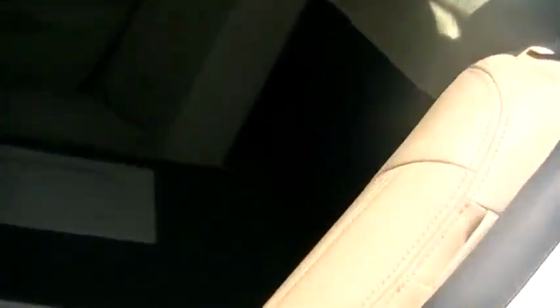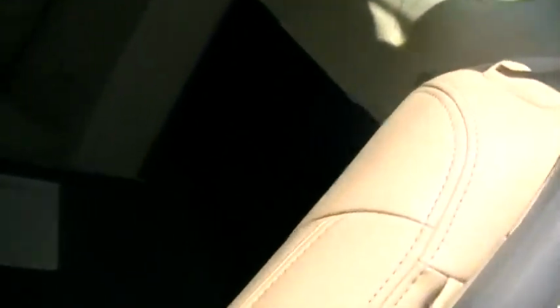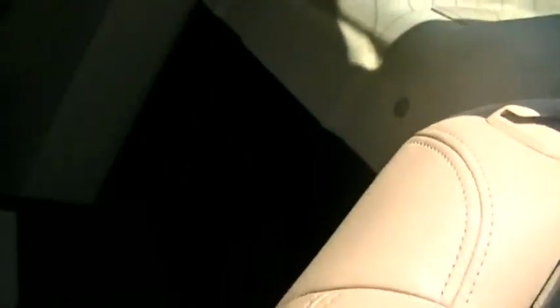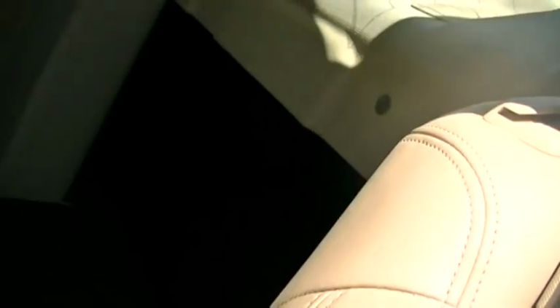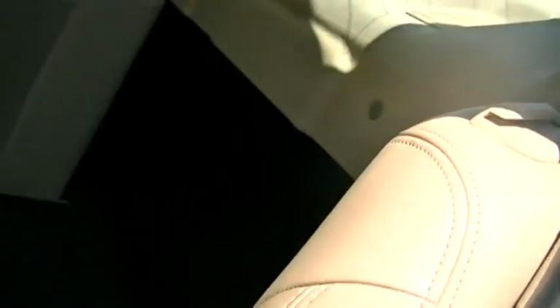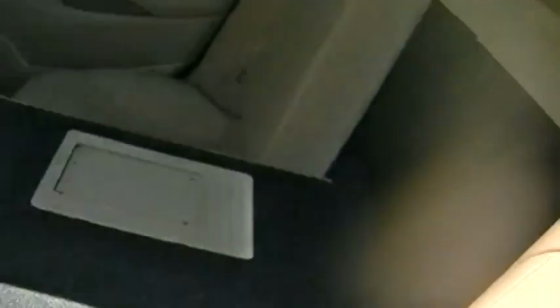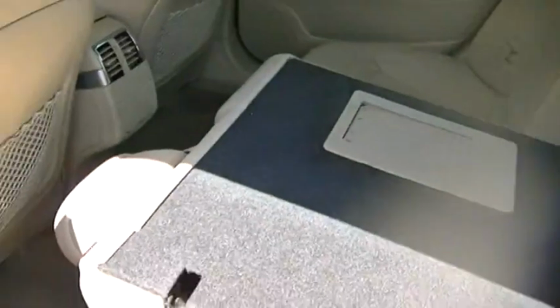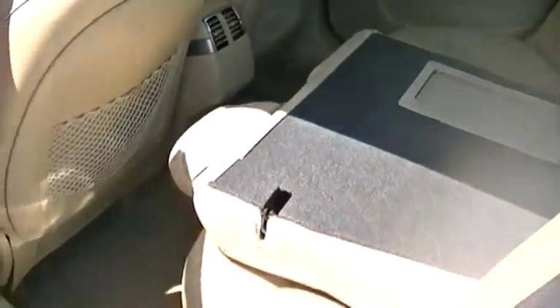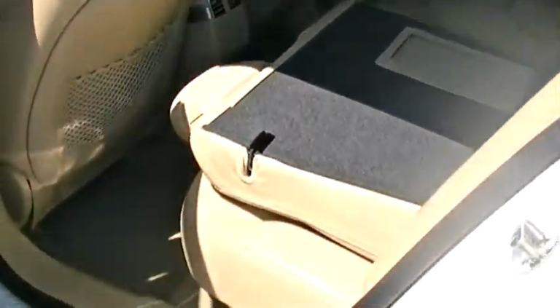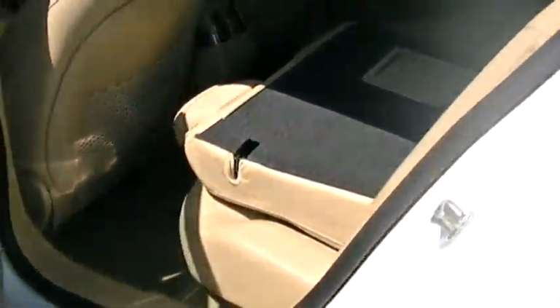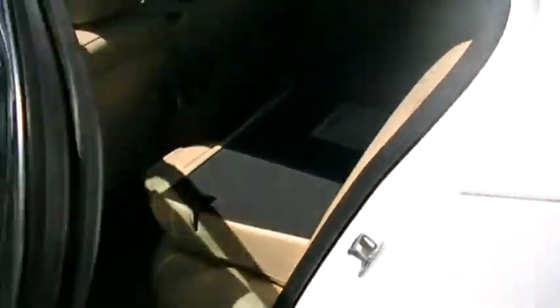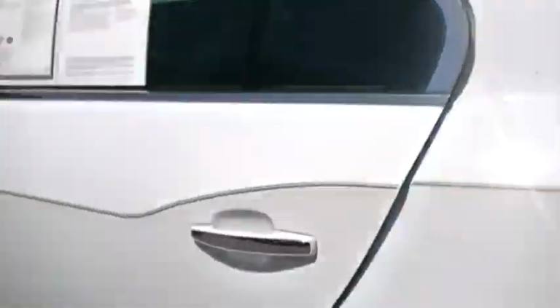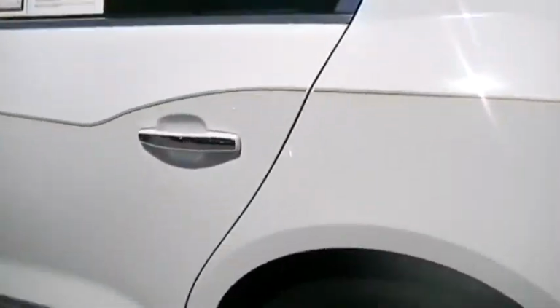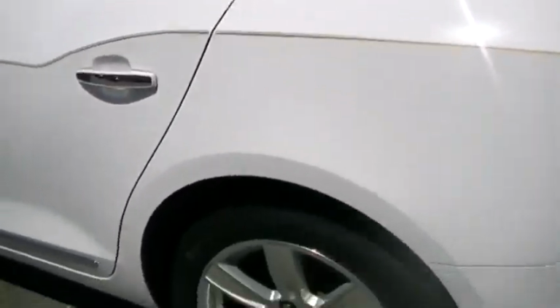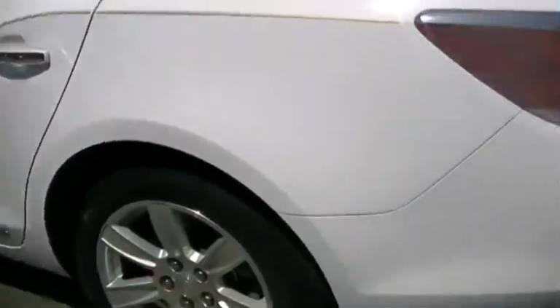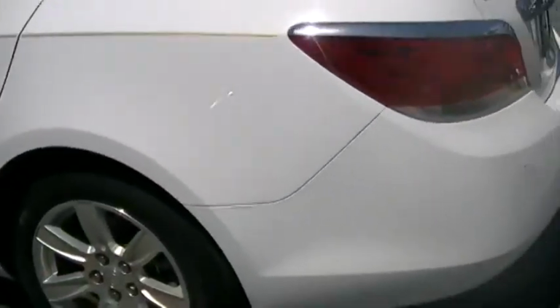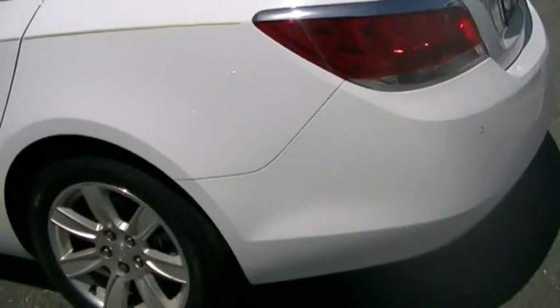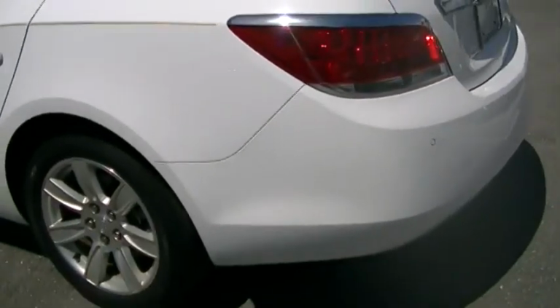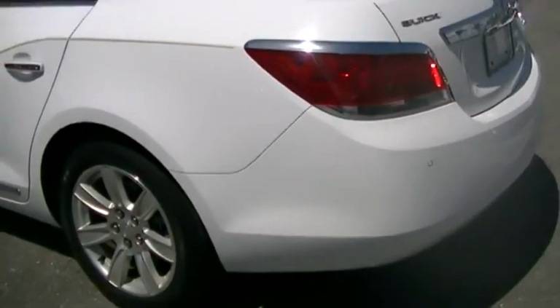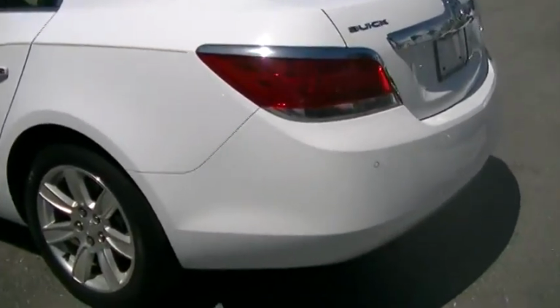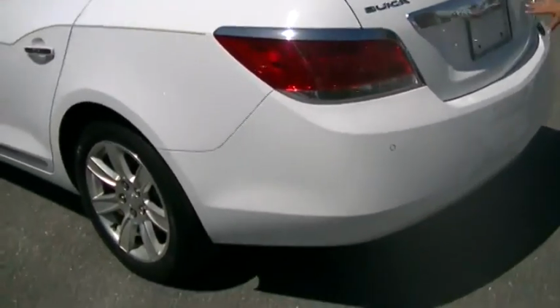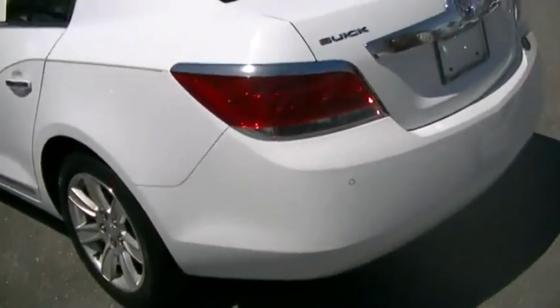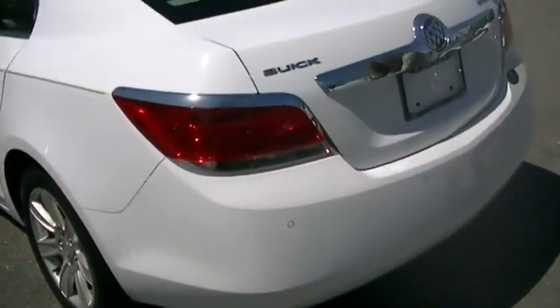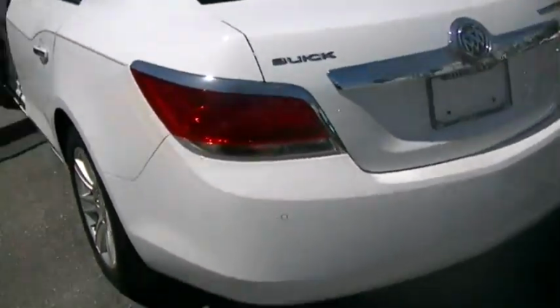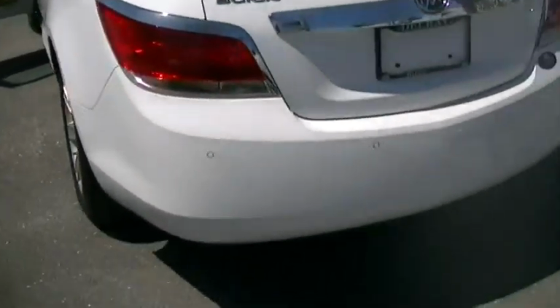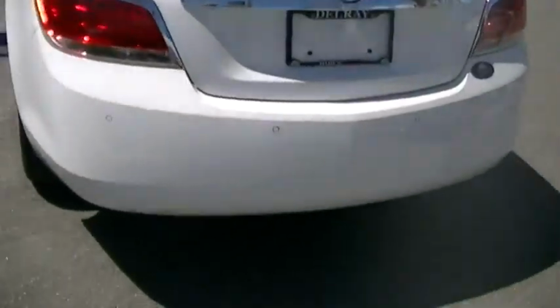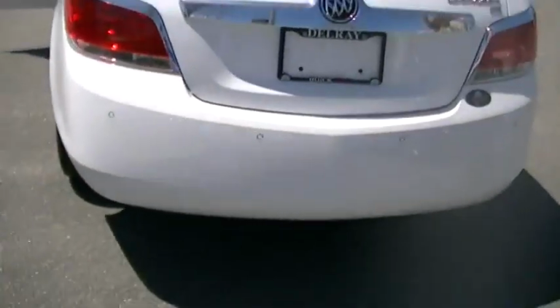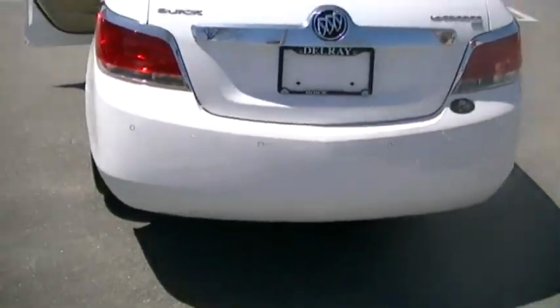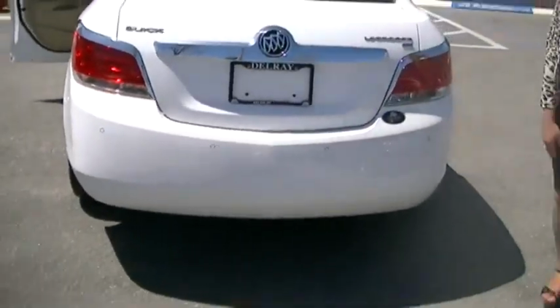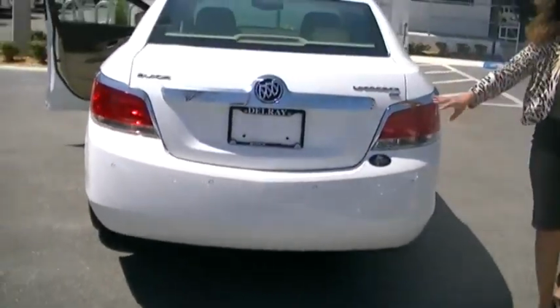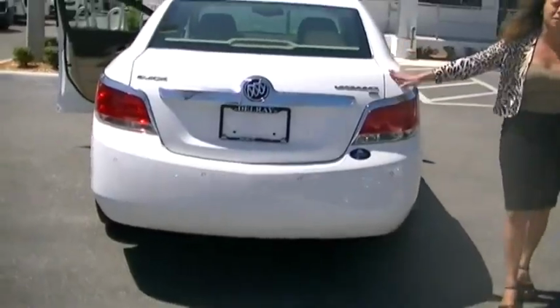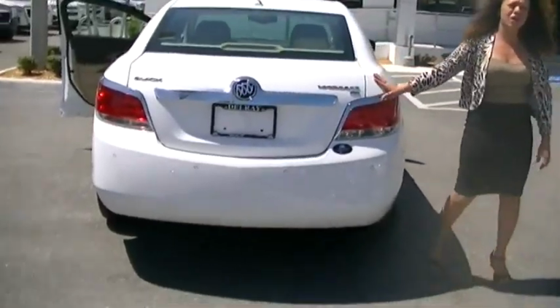Come around and look at the back of the car — you can see it's in excellent condition with 39,000 miles. You also have backup sensors. It's an amazing car.